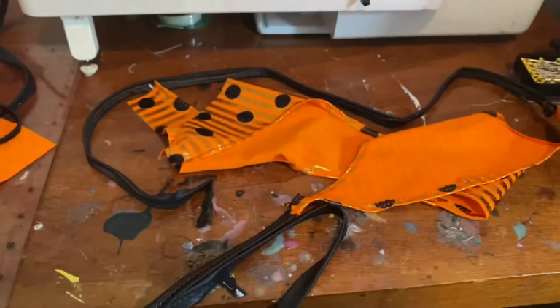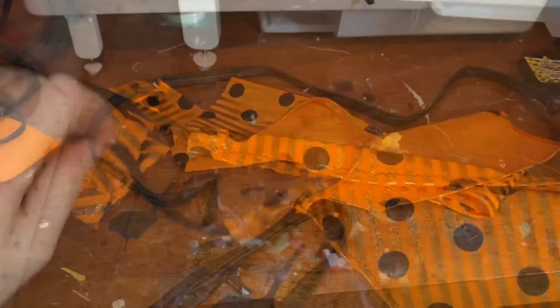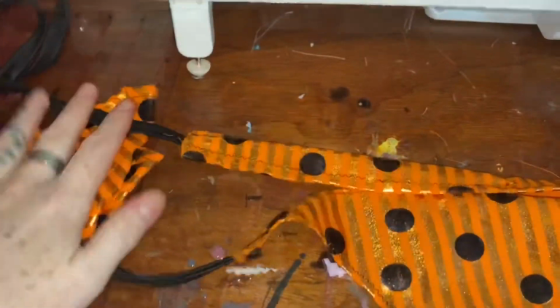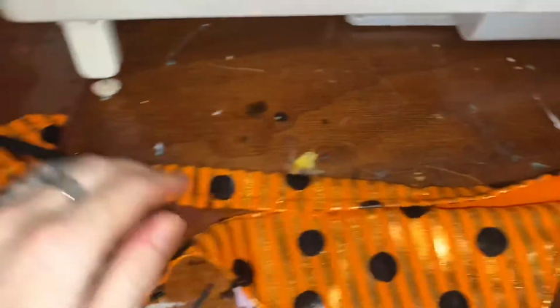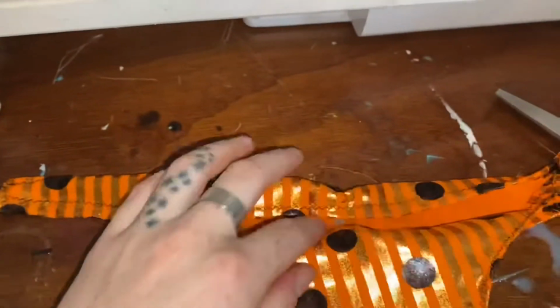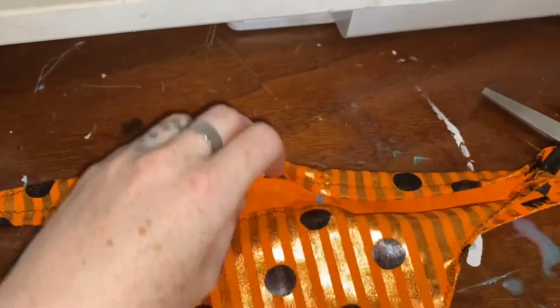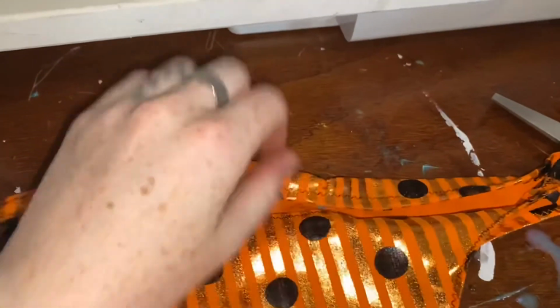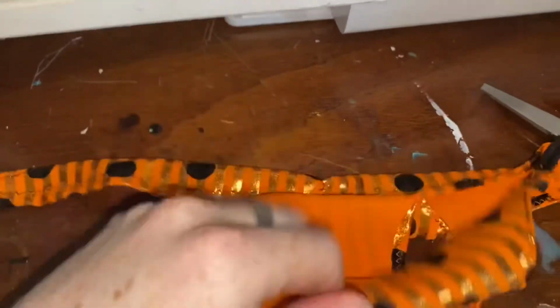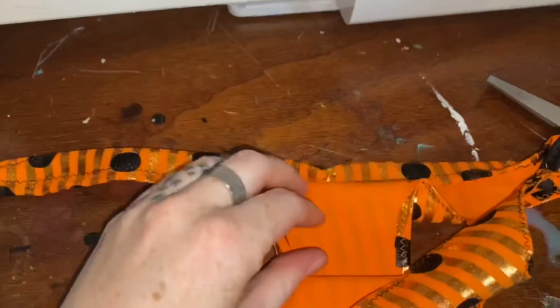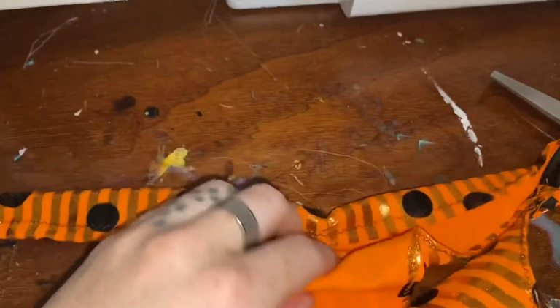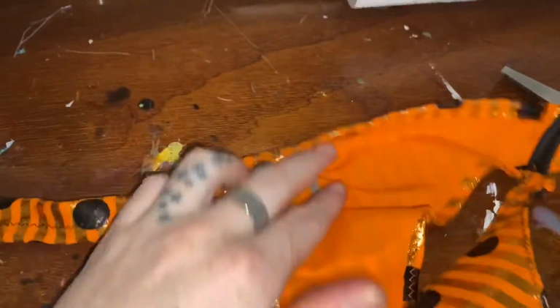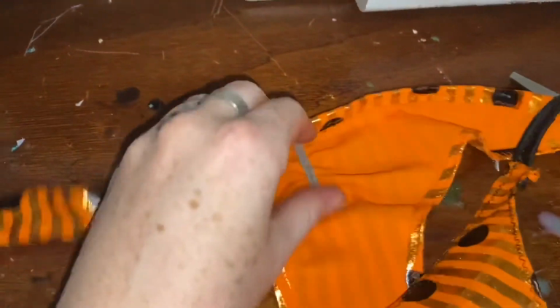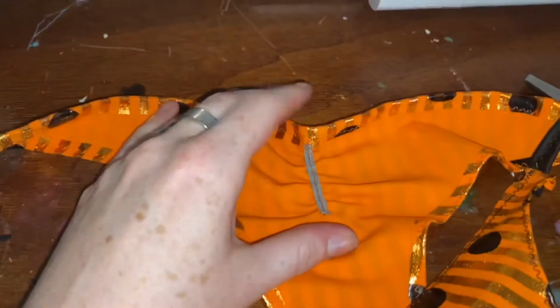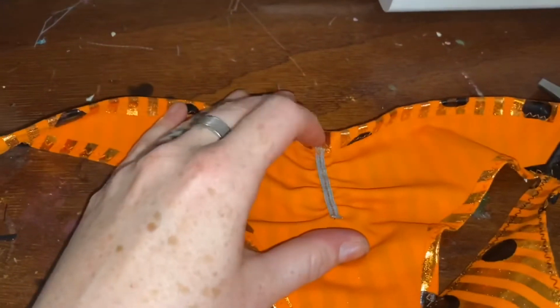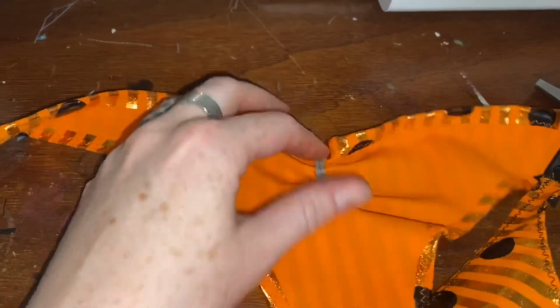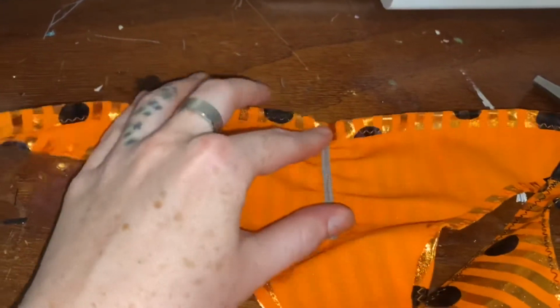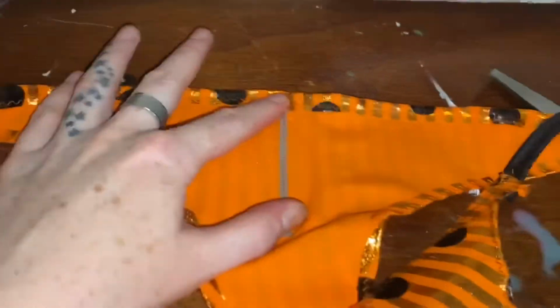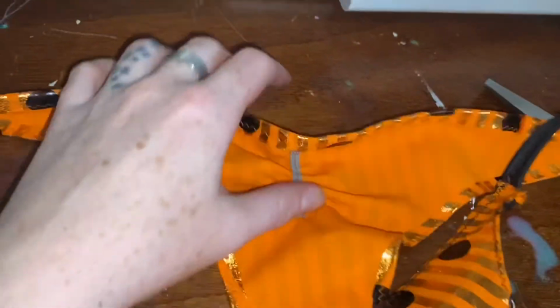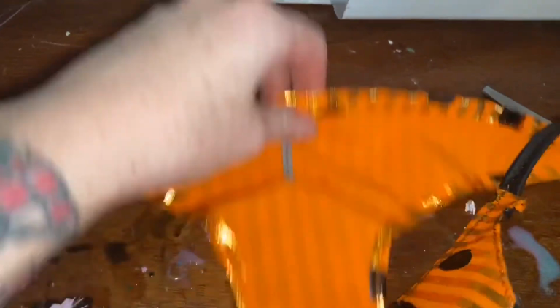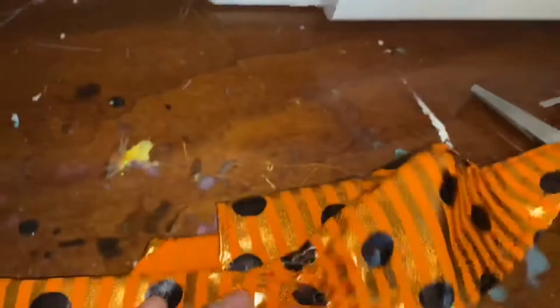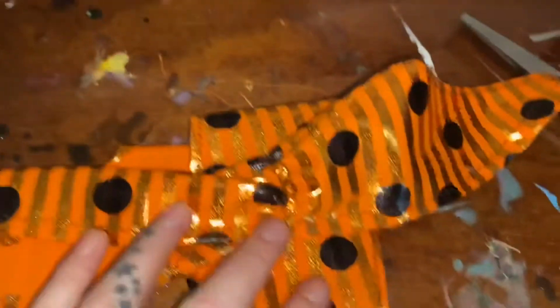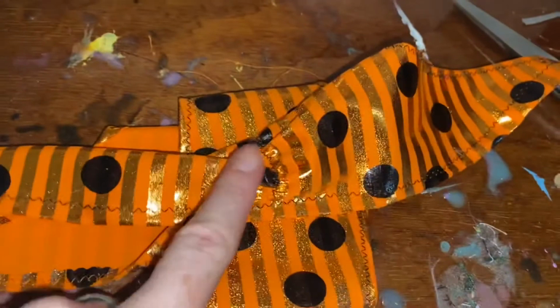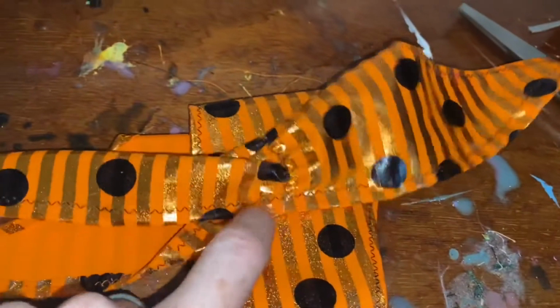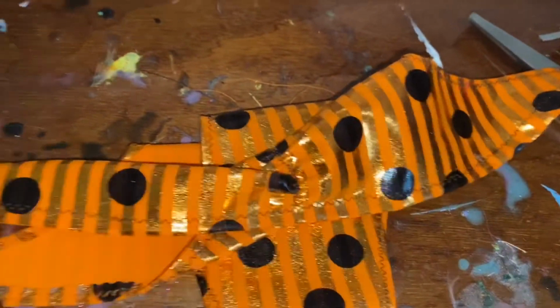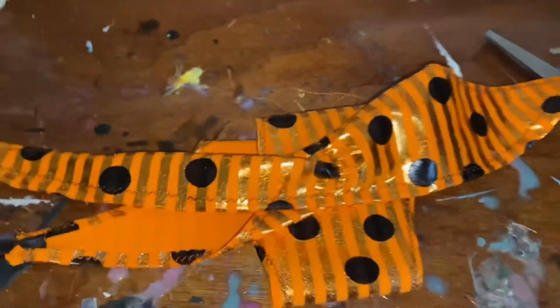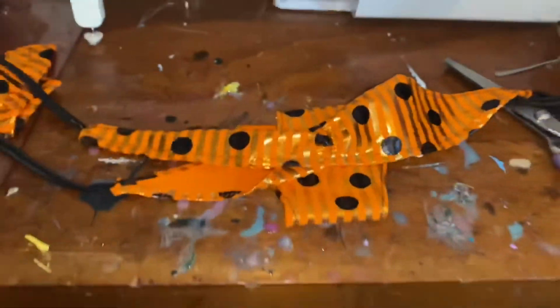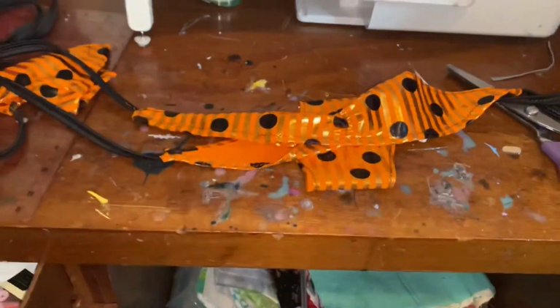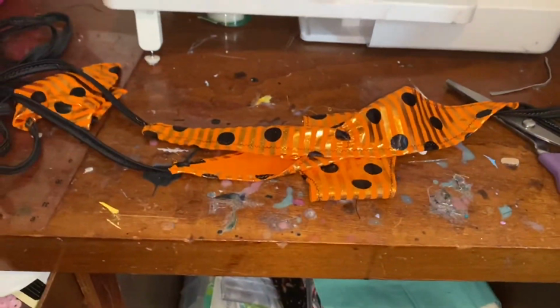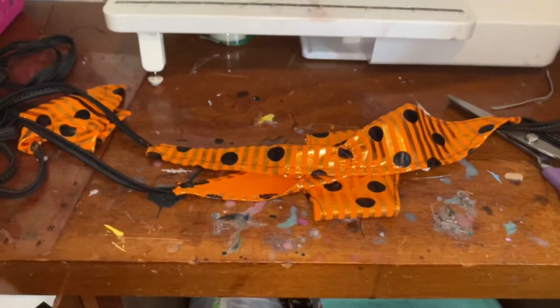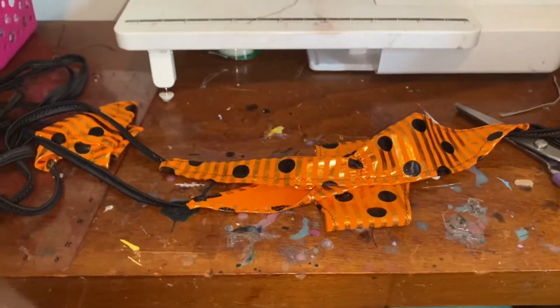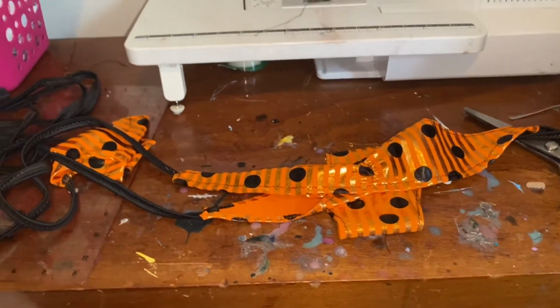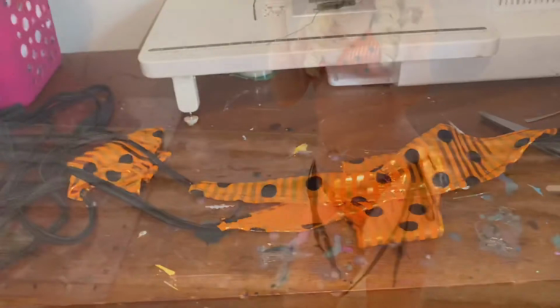Now we have all four ties on. We've got the top seamed and then we just went along and added this cute little piece of elastic at the back to create that really cute scrunch on the bum. And yeah, I guess I will try it on and show you guys what it looks like.